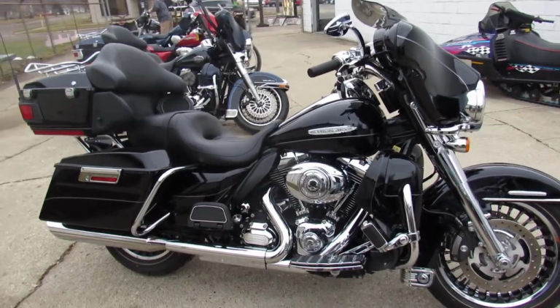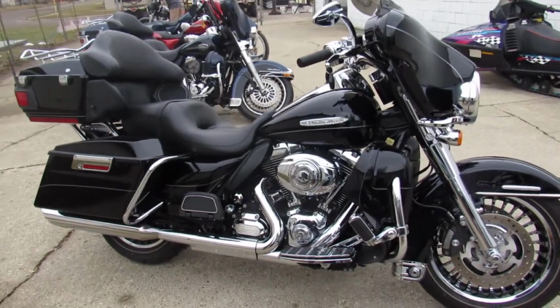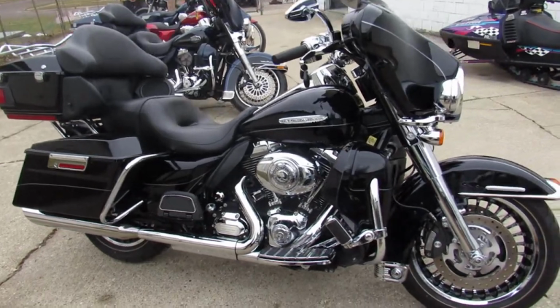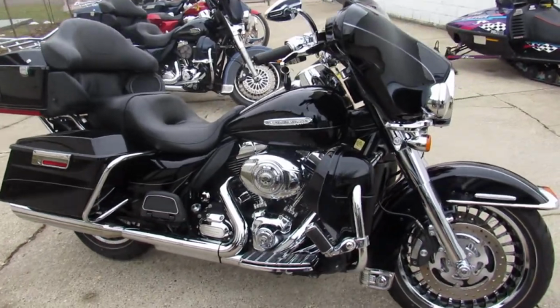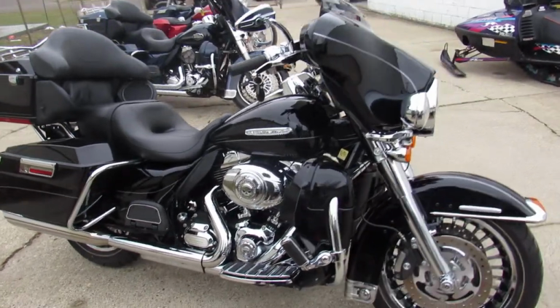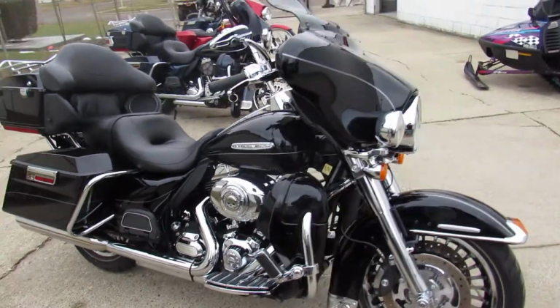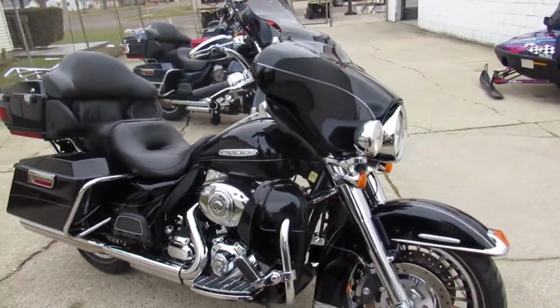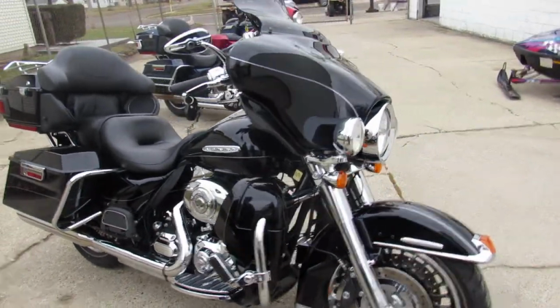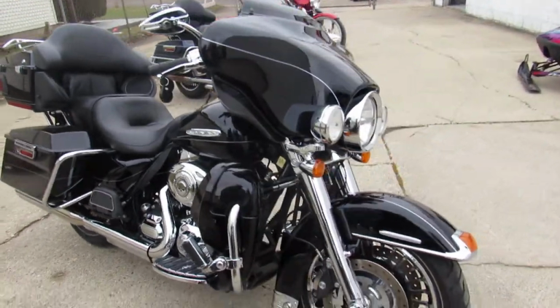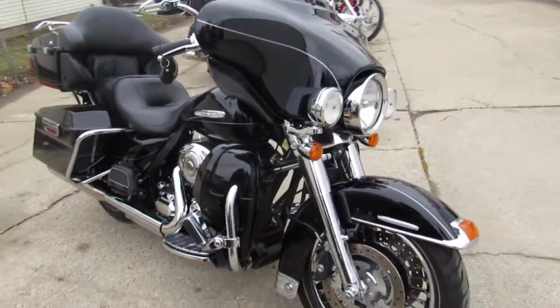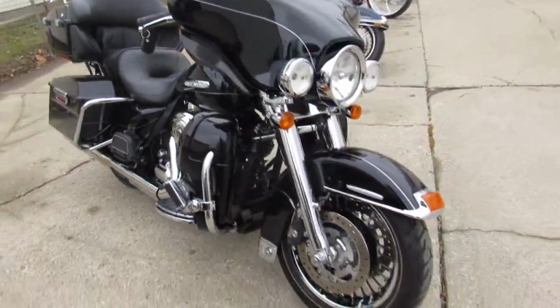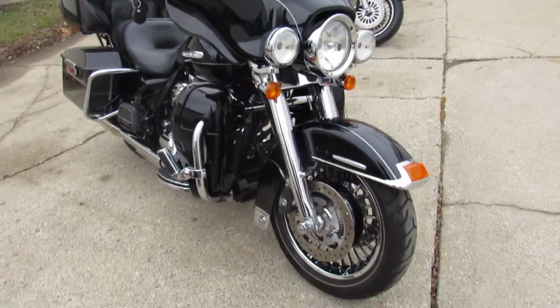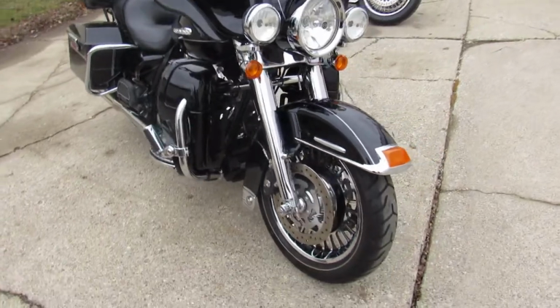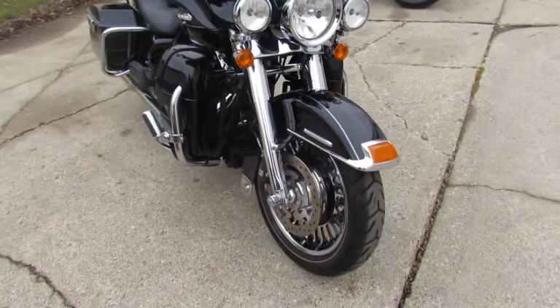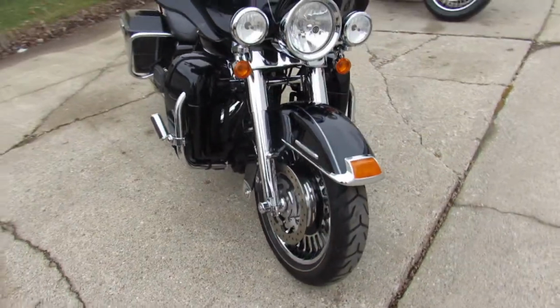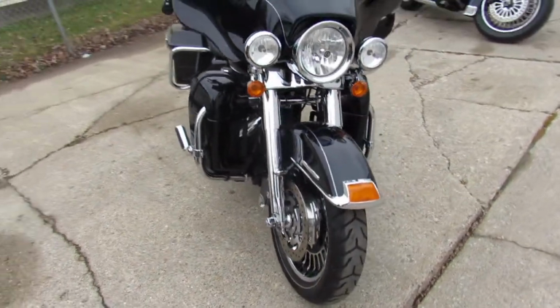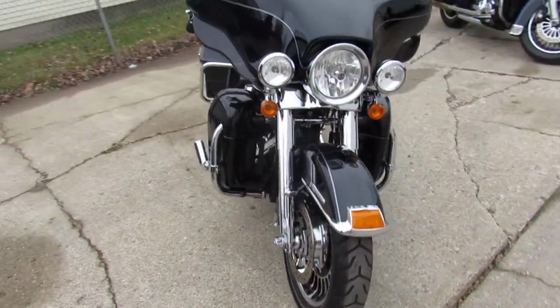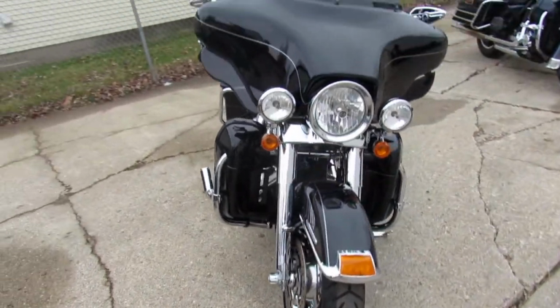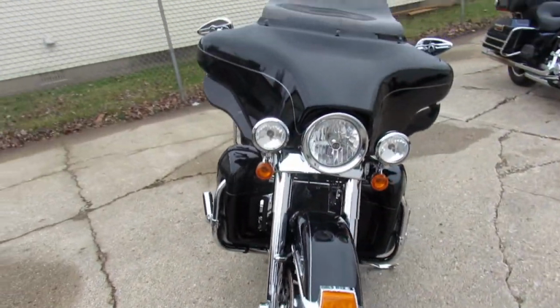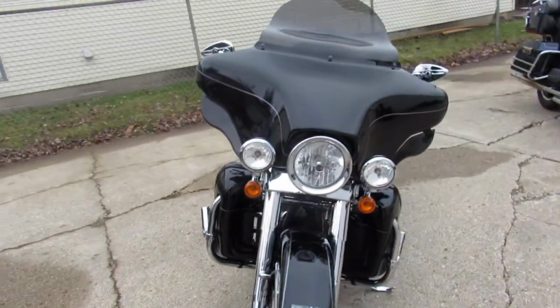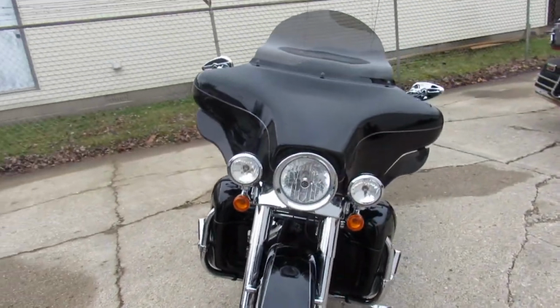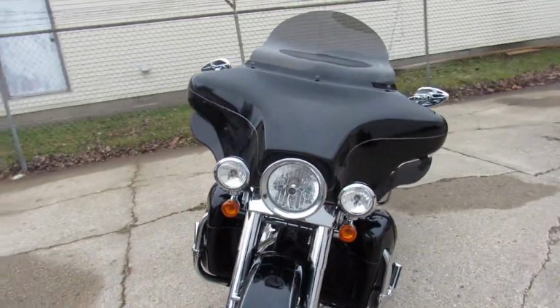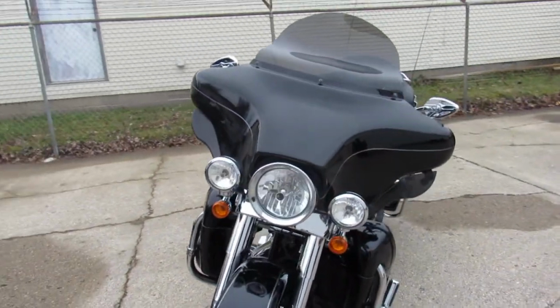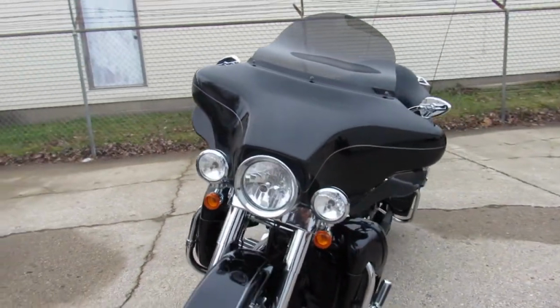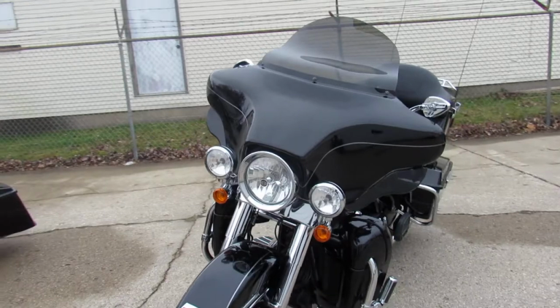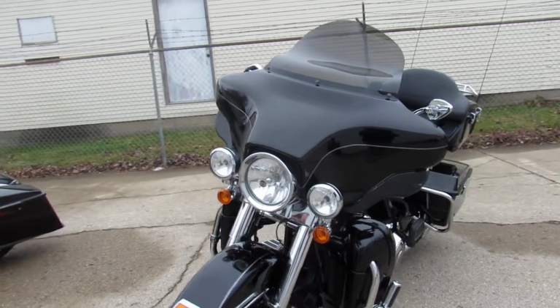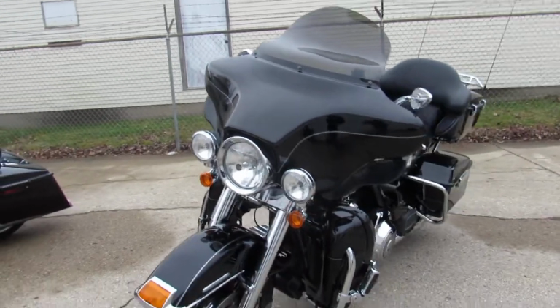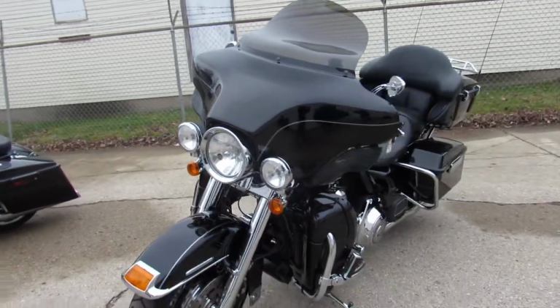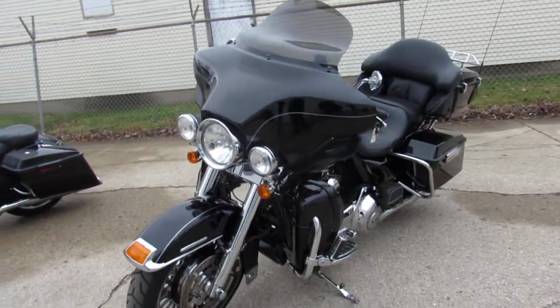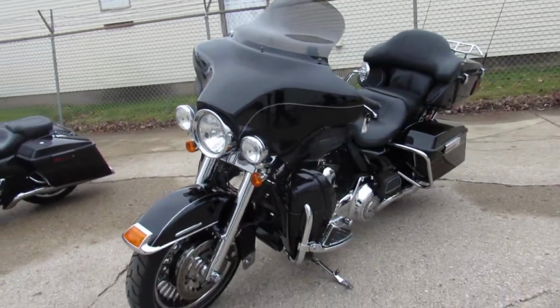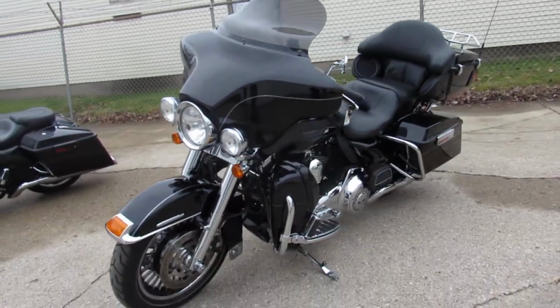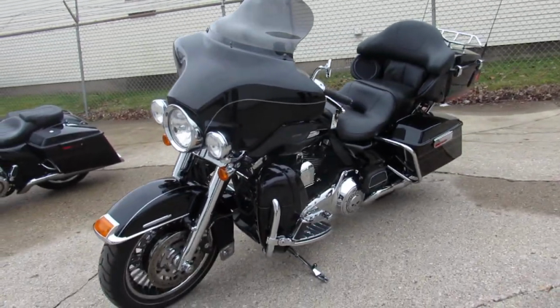Hey guys, ApprovalPowerSports.com here doing a video on another Harley Davidson. We've got over 350 pre-owned Harleys in the showroom to choose from. This one here is a 2011 Ultra Limited Electroglide.